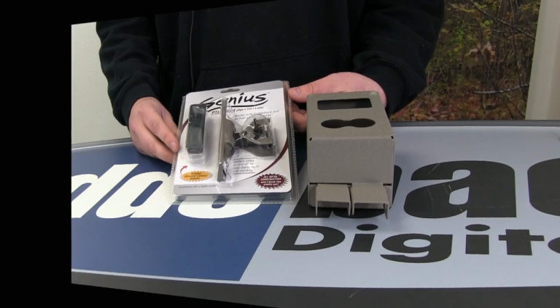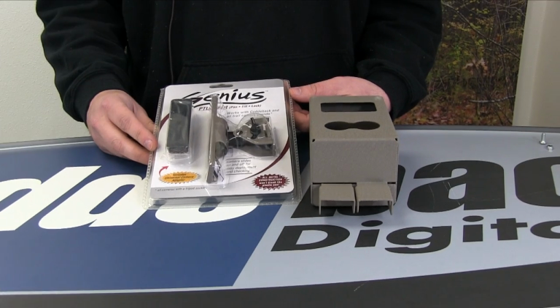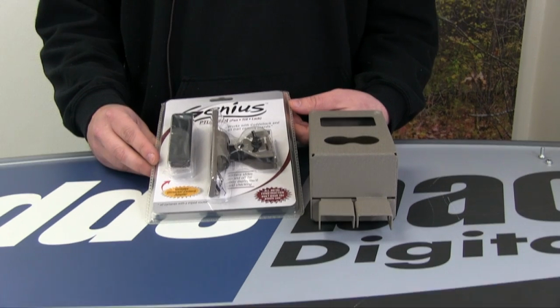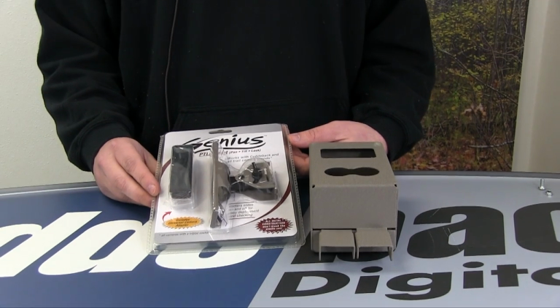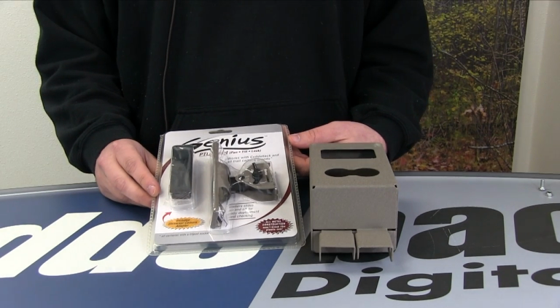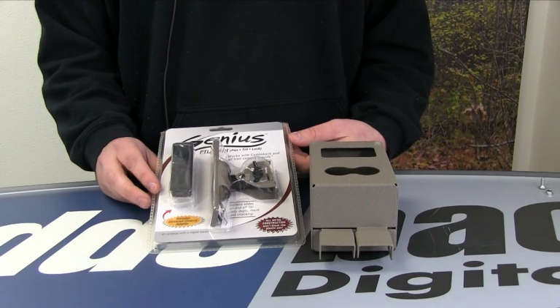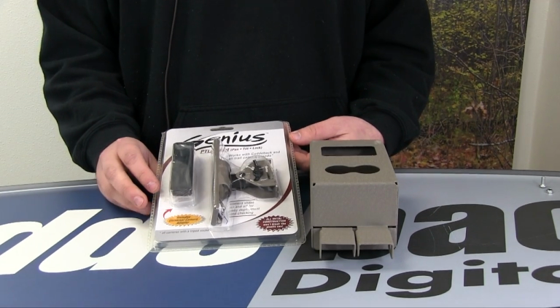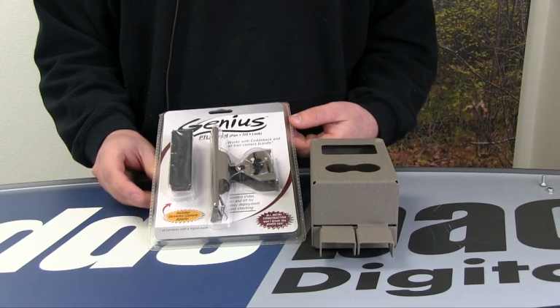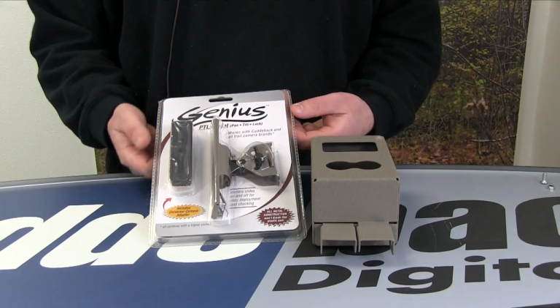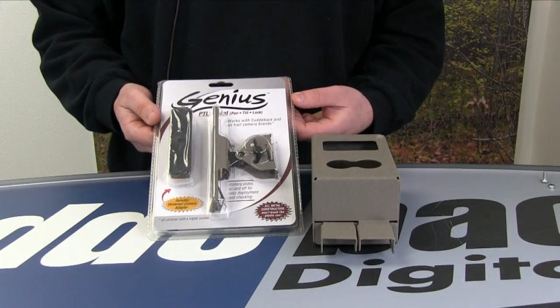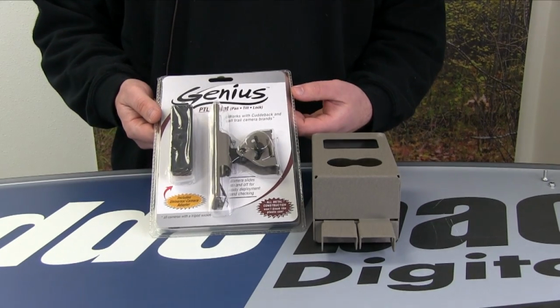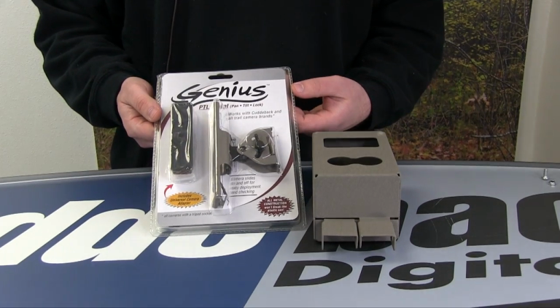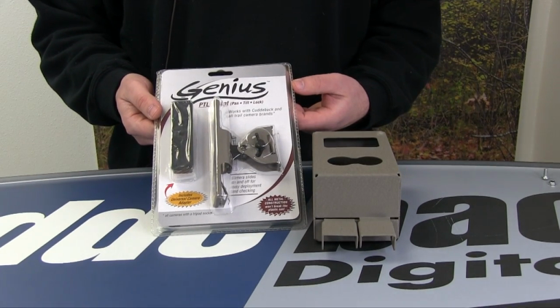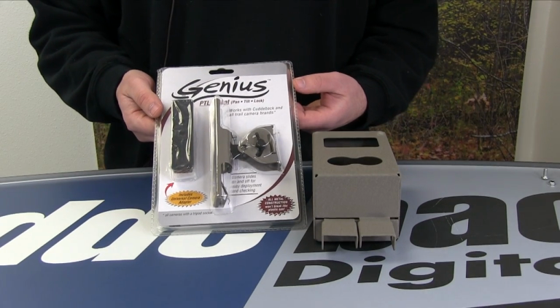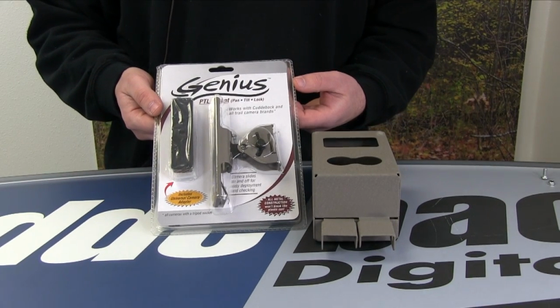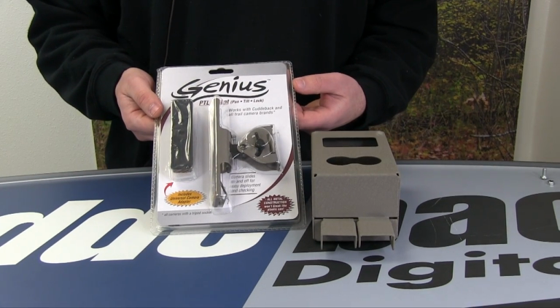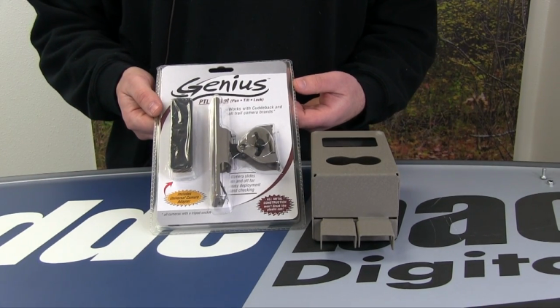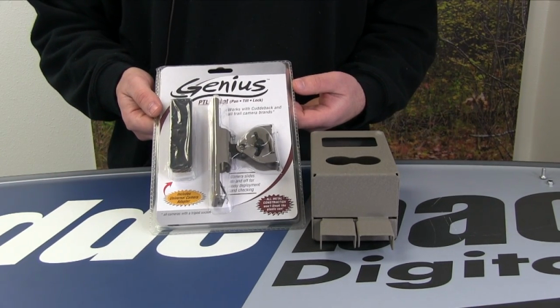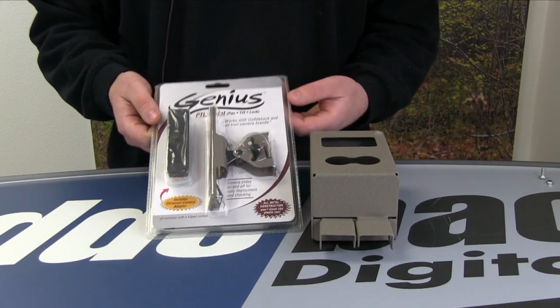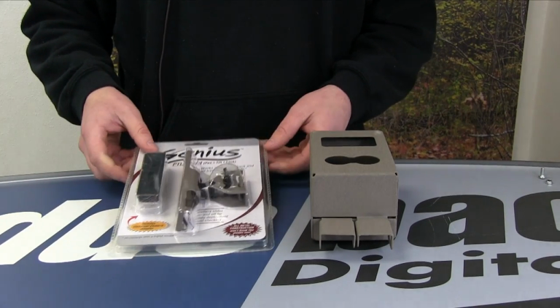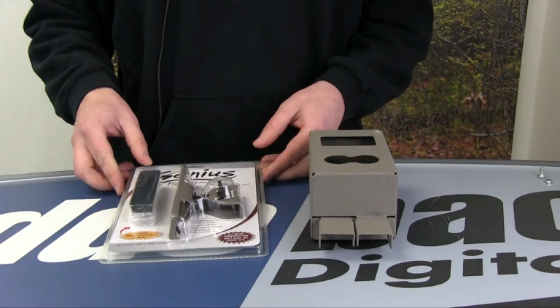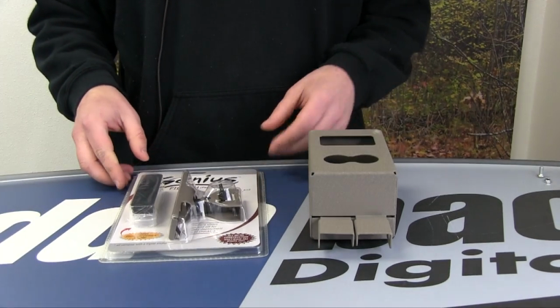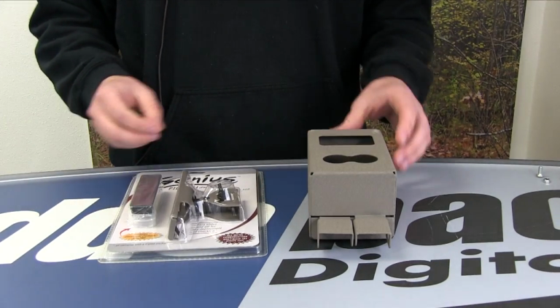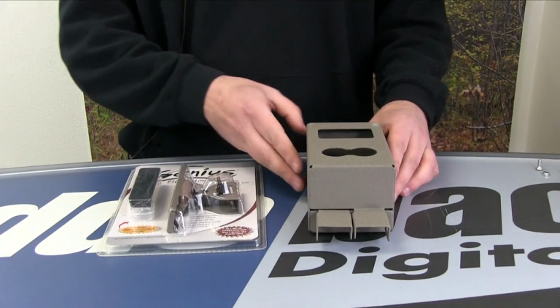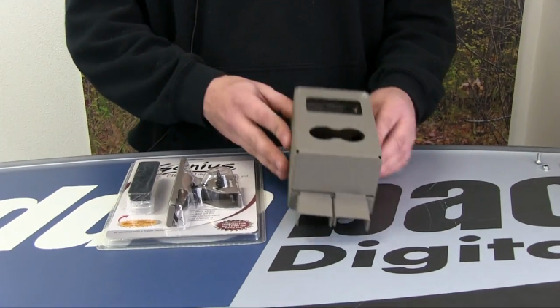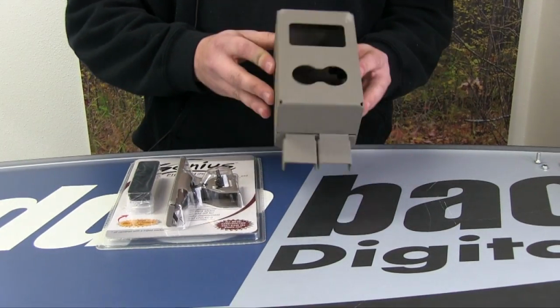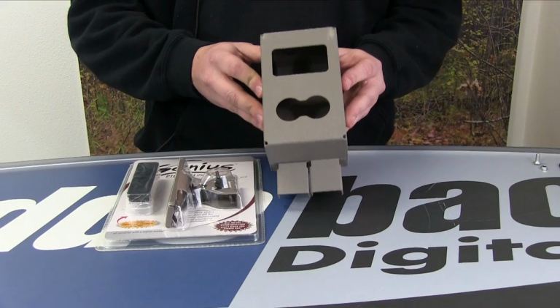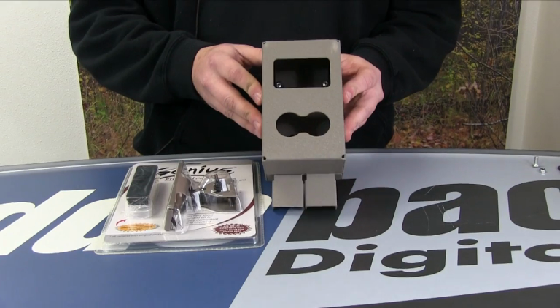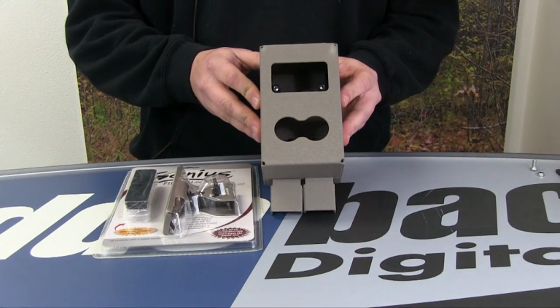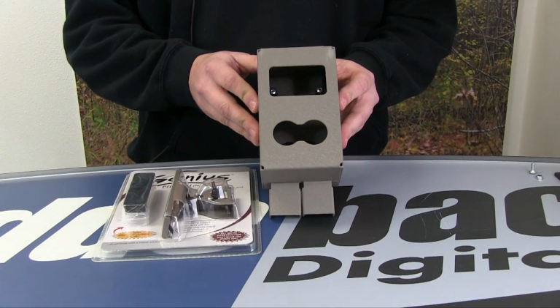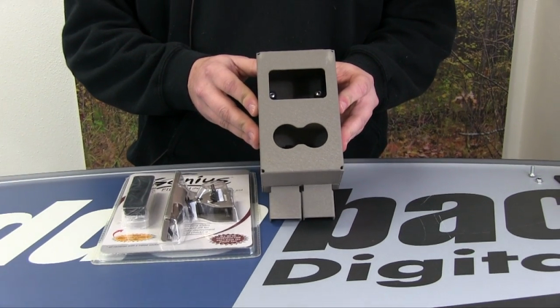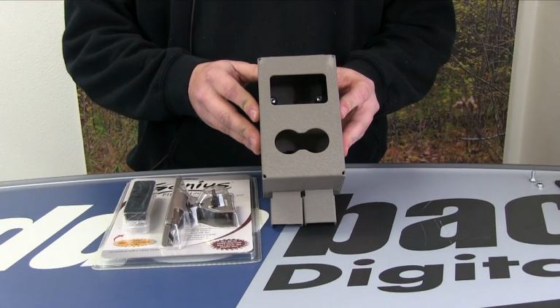Hi, this is Cutty Back Digital. Today I'm going to be showing you how to use the Genius Pan Tilt Mount, and we are going to attach that to the Cutty Safe for the C and E models.